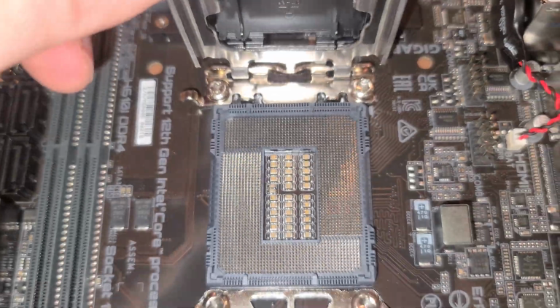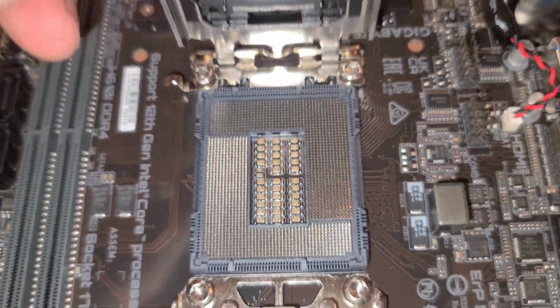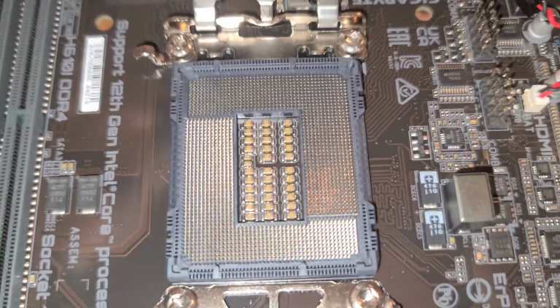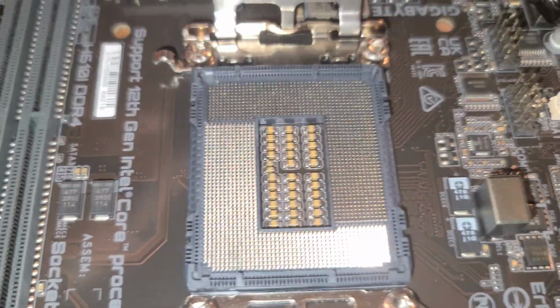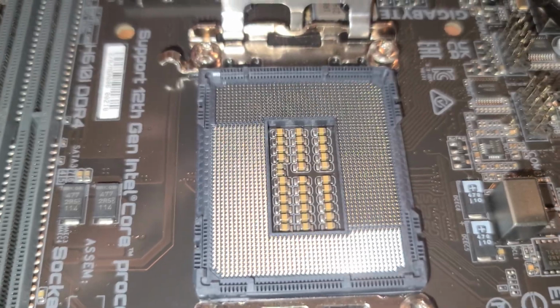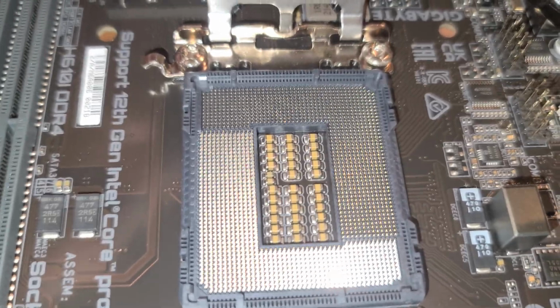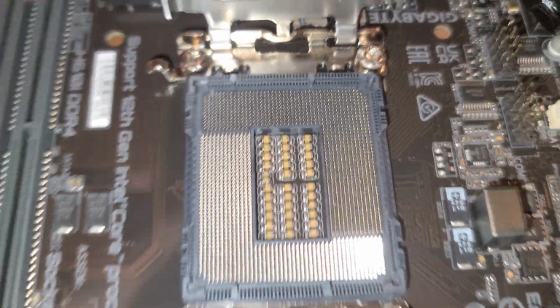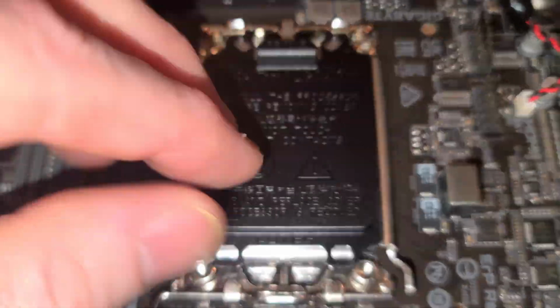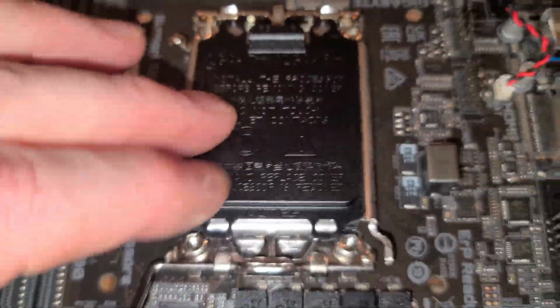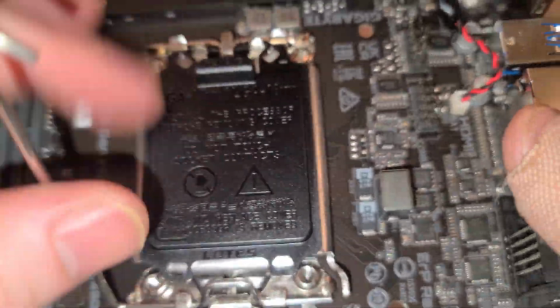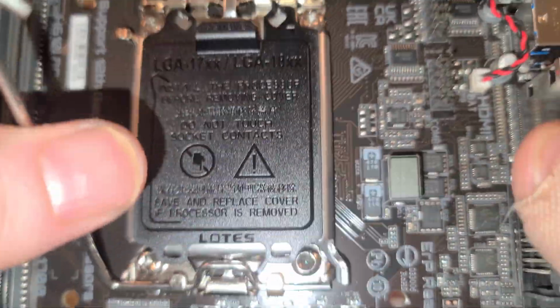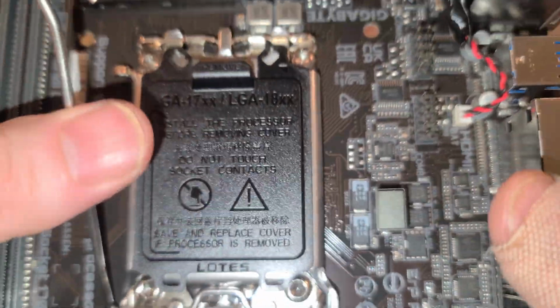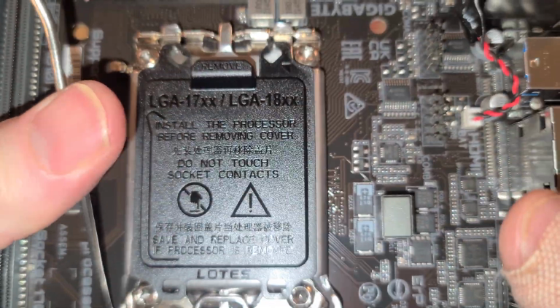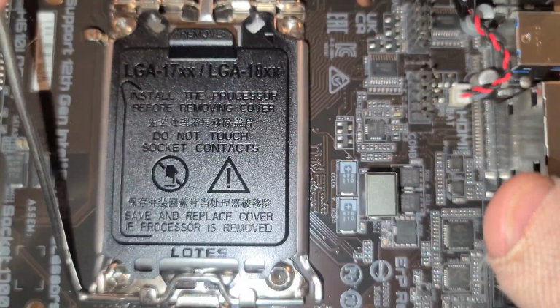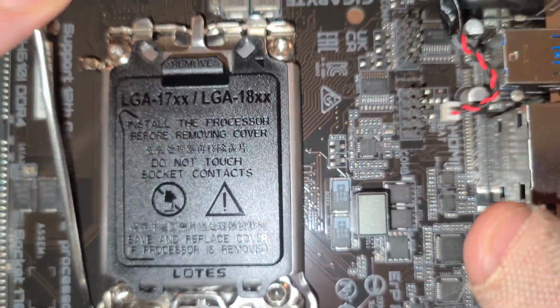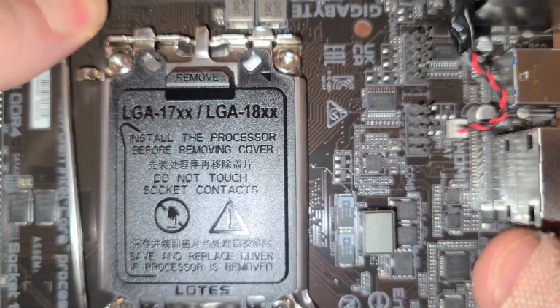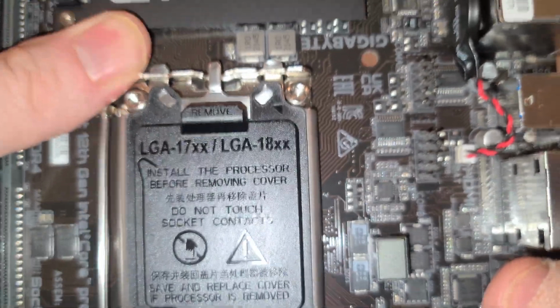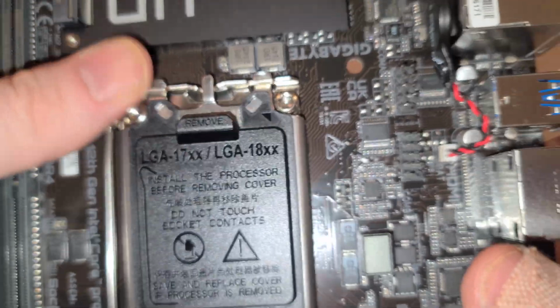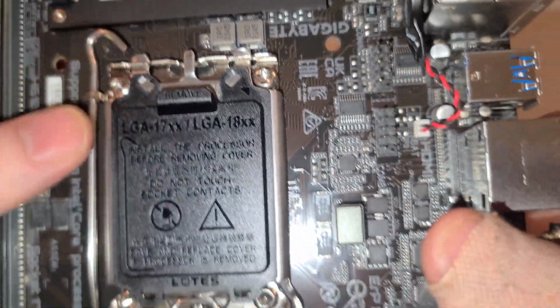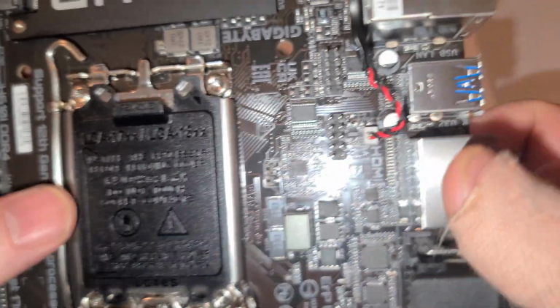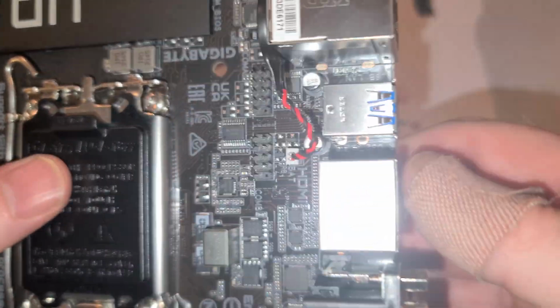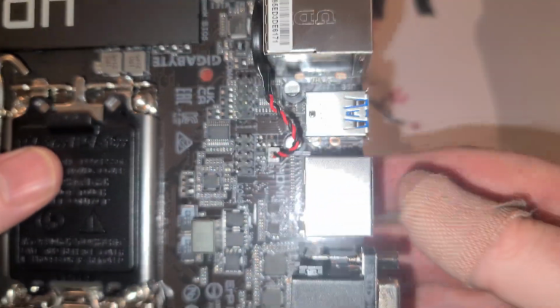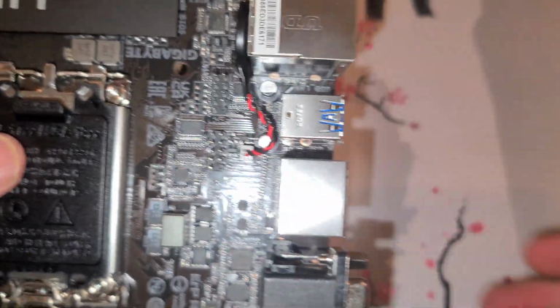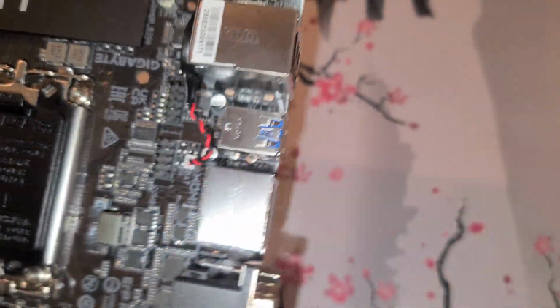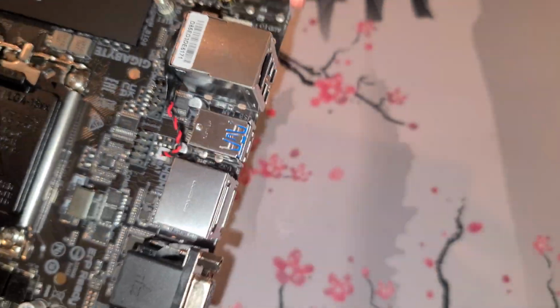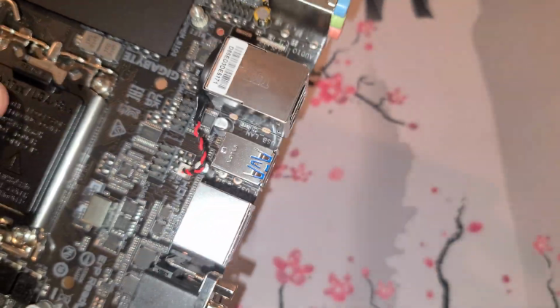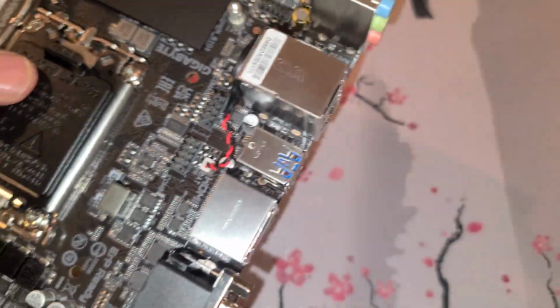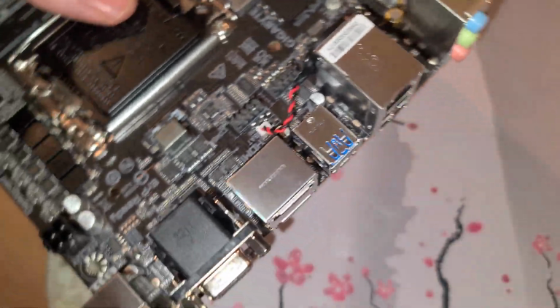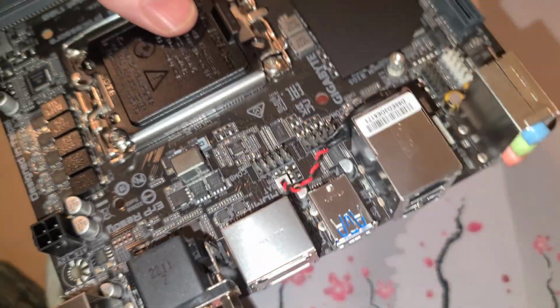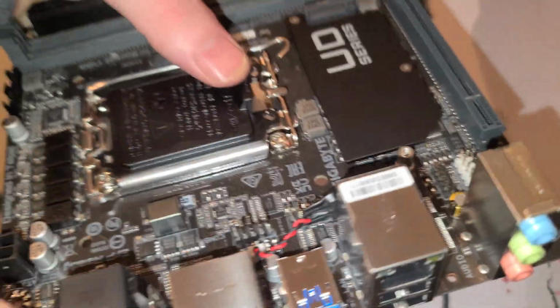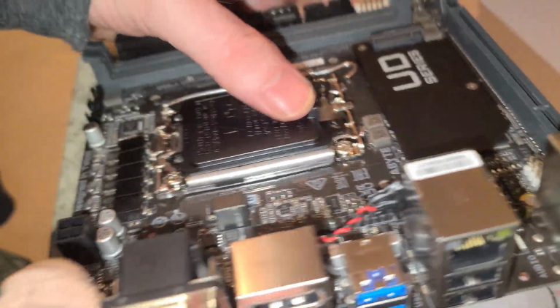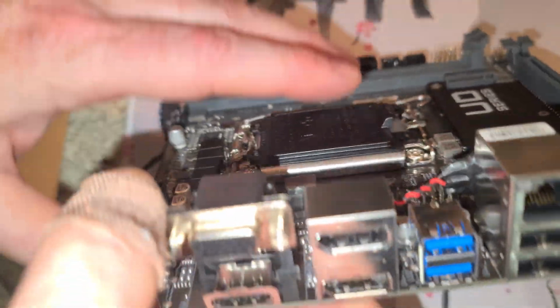I always like to check the socket pins out real good because even though this says it's new, you never know — you might get one that was used, and that does happen.